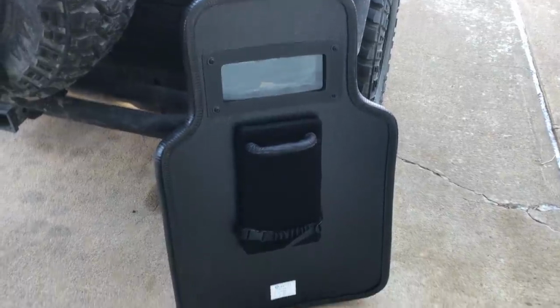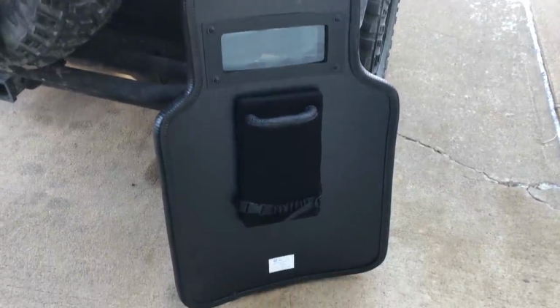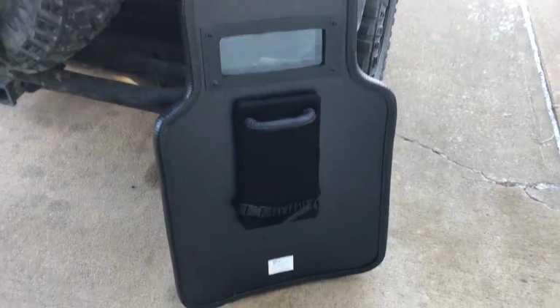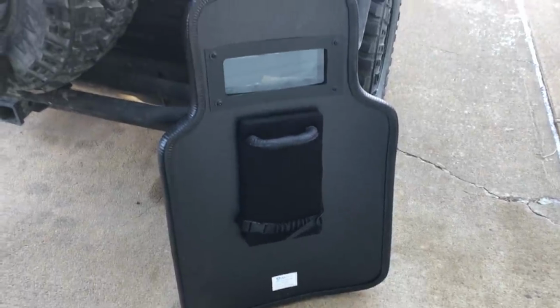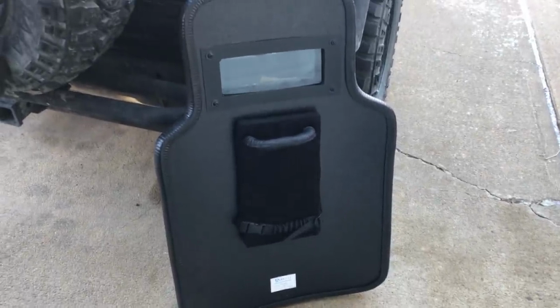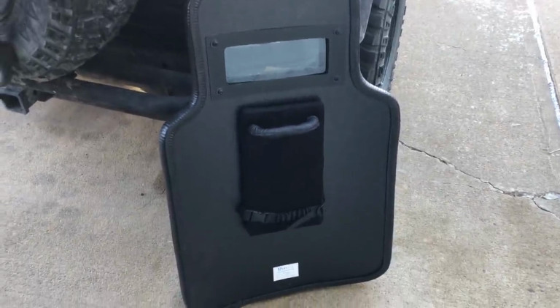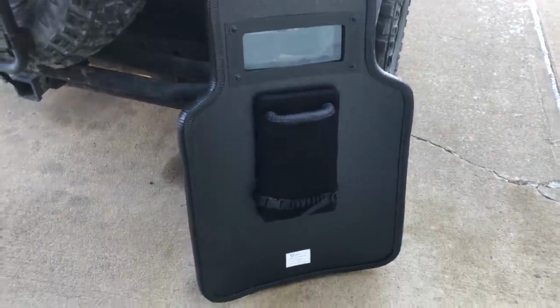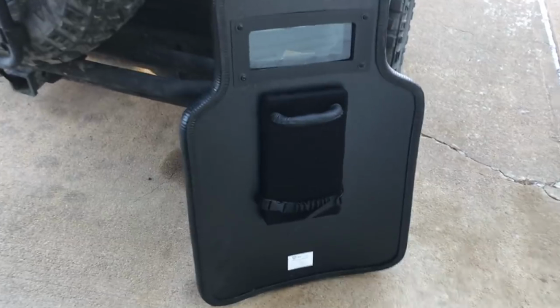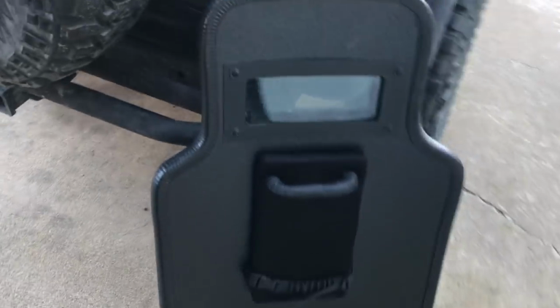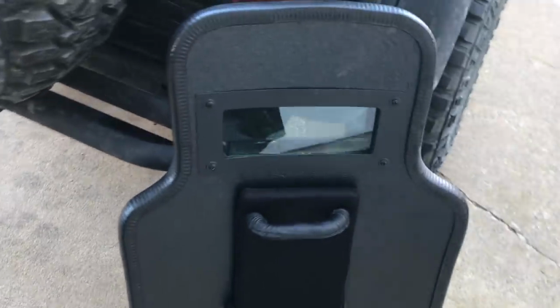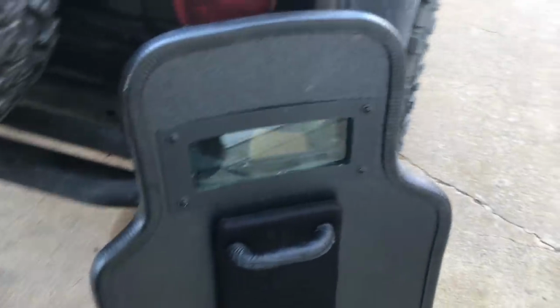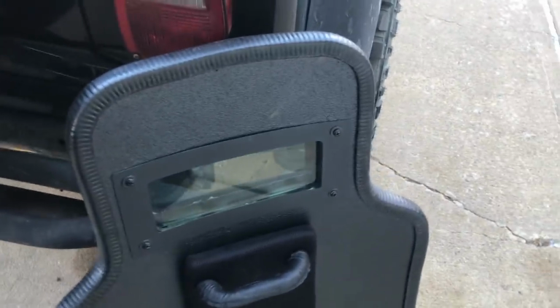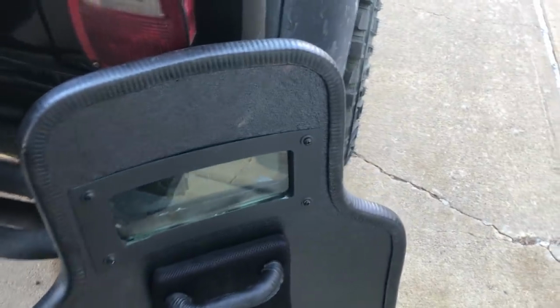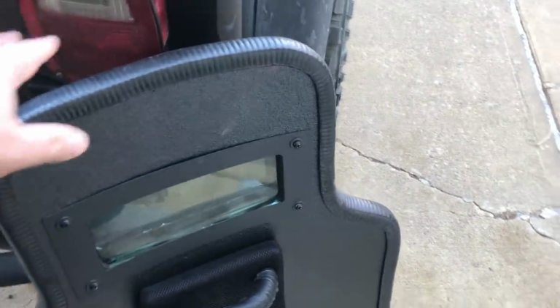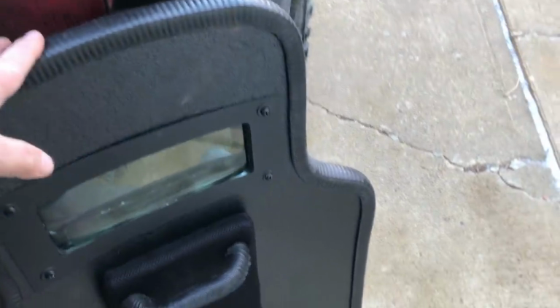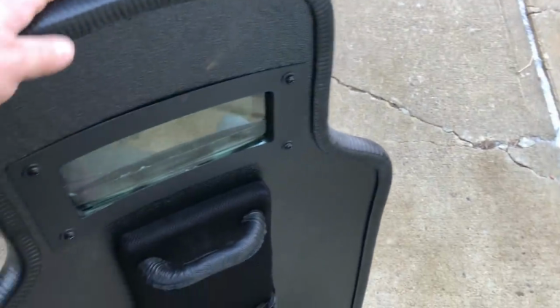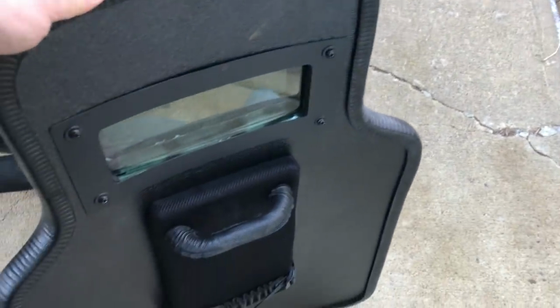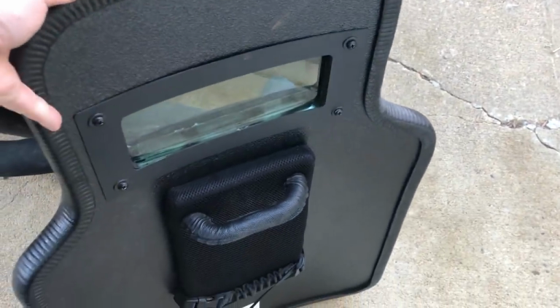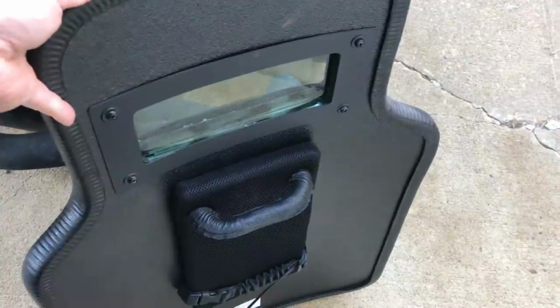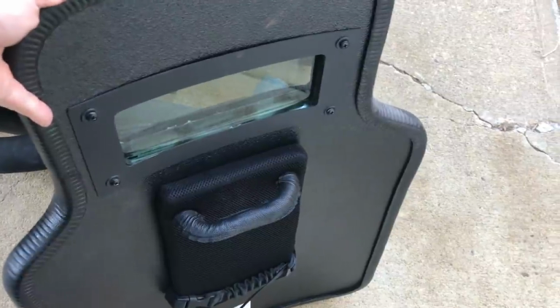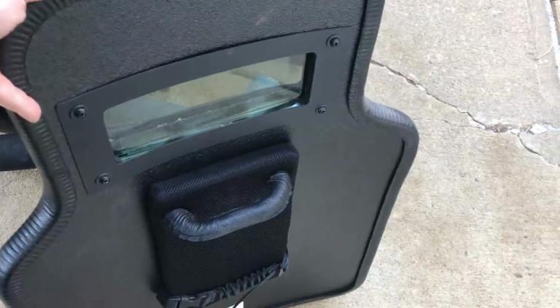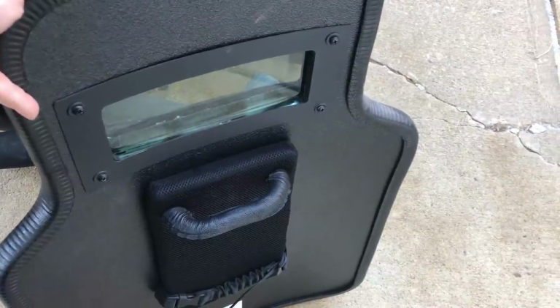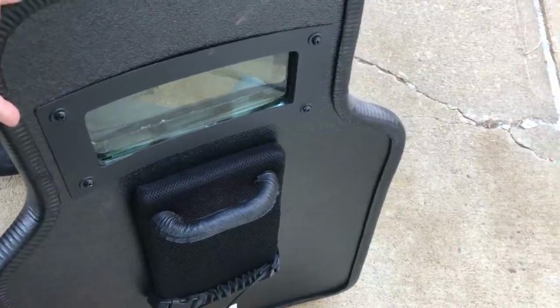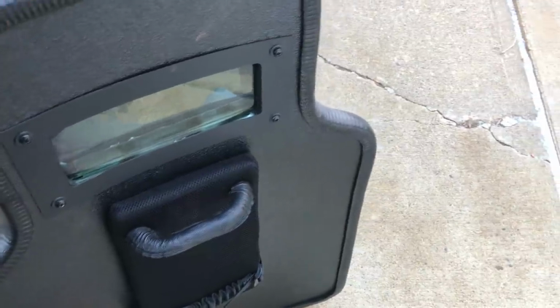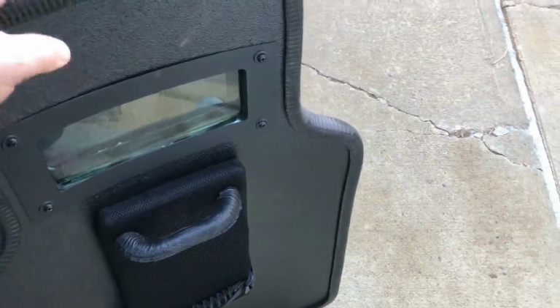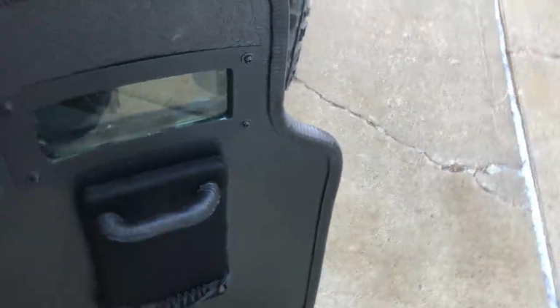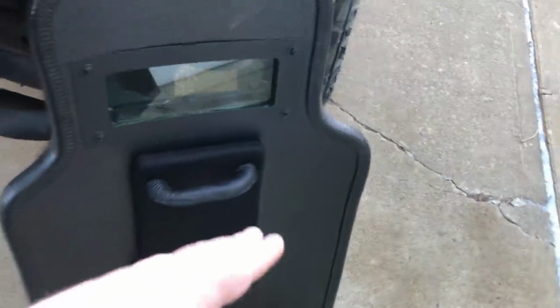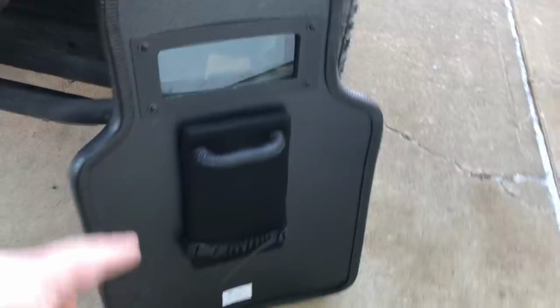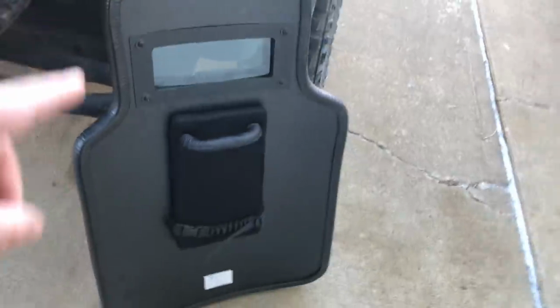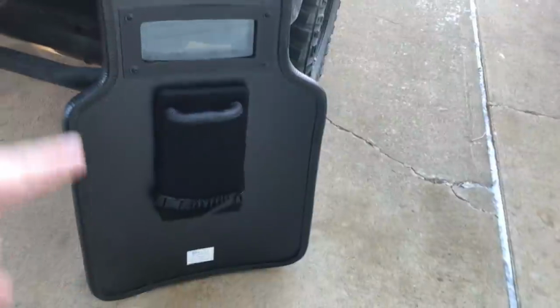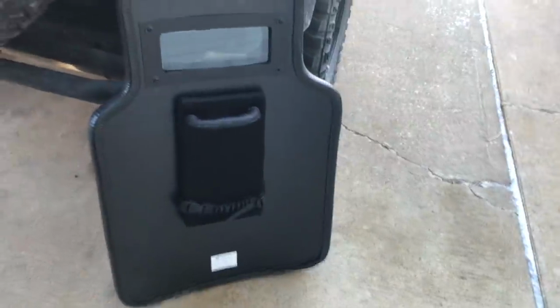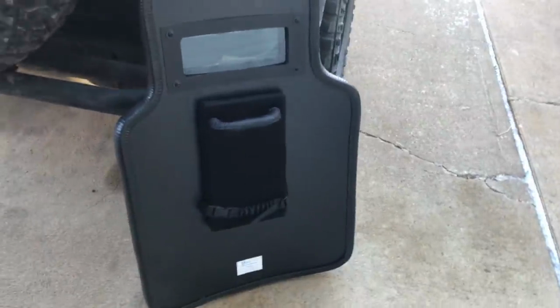This is the RTS Tactical Ballistic Shield — this is their 3A model. It's kind of the contour that they designed to be similar to what the federal marshals are fielding, and FBI. It's 24 inches wide and 36 inches top to bottom.